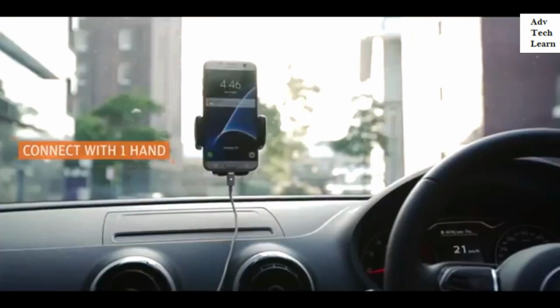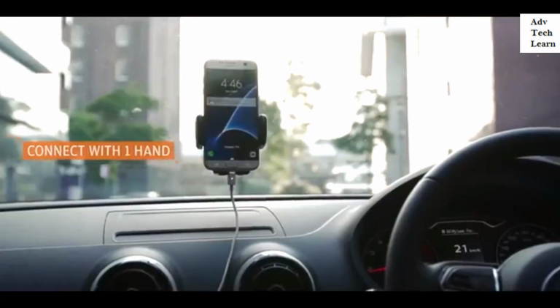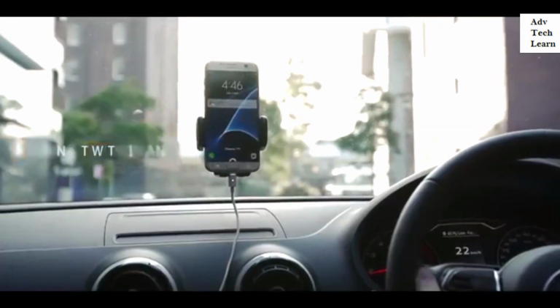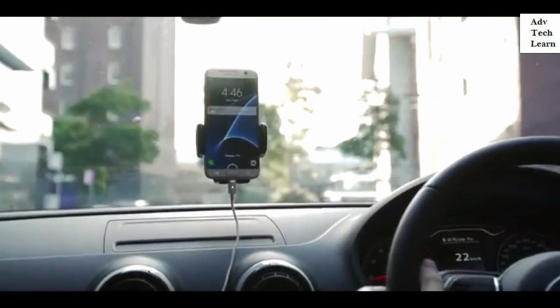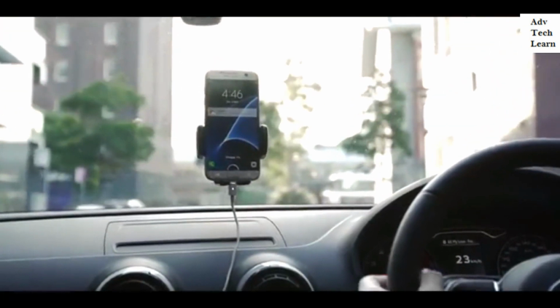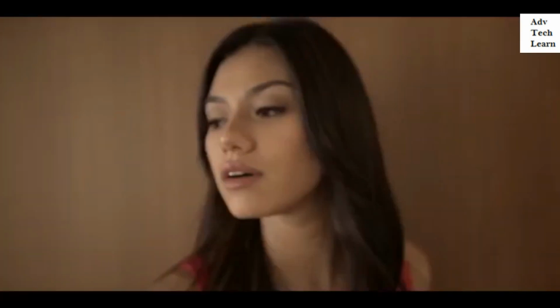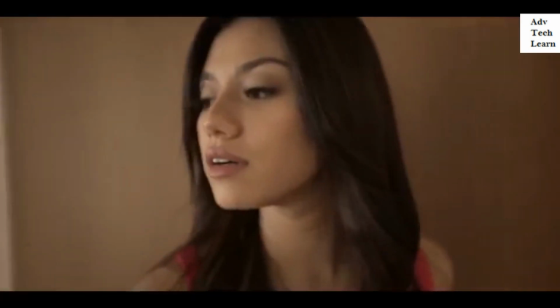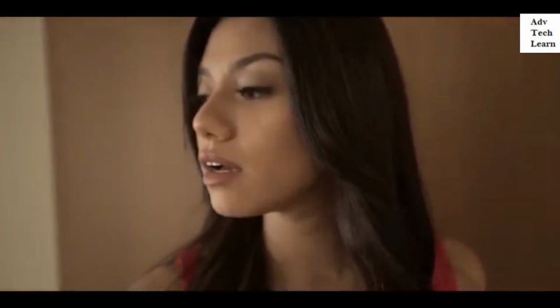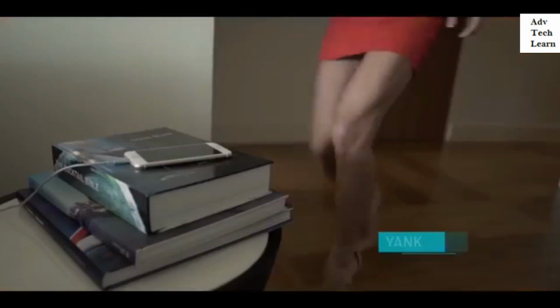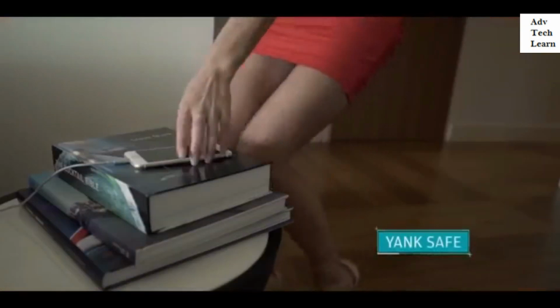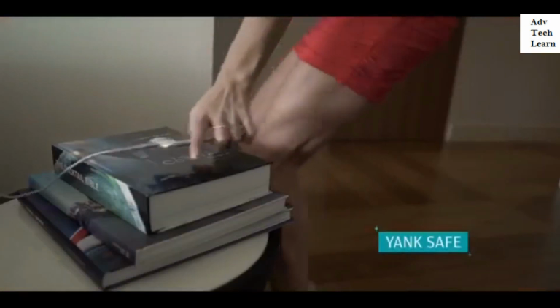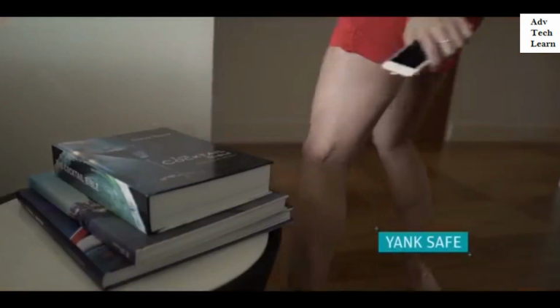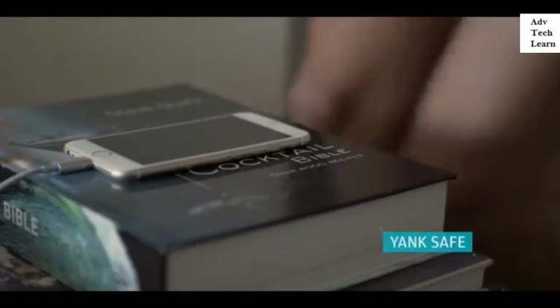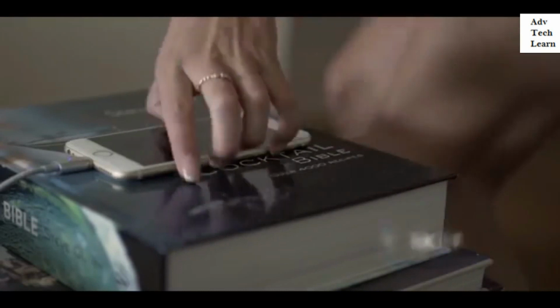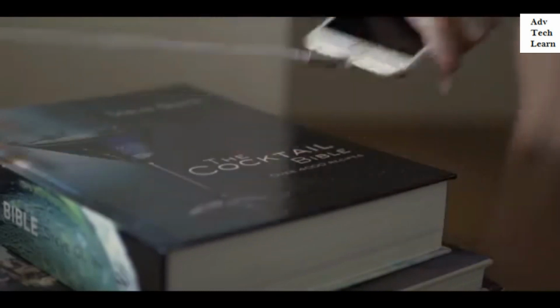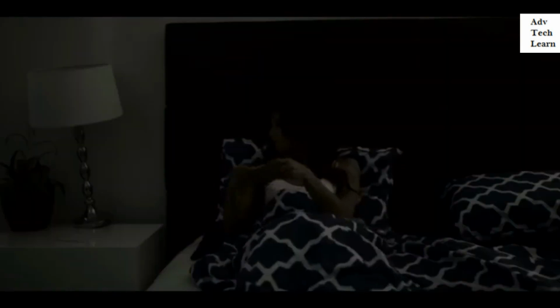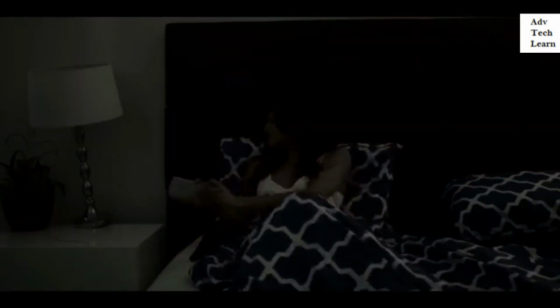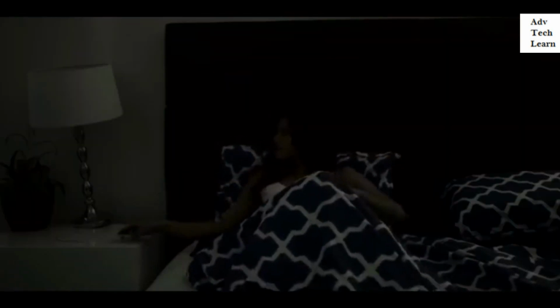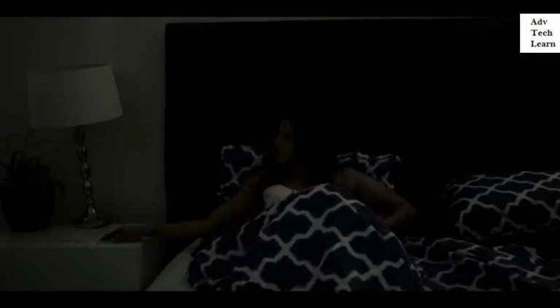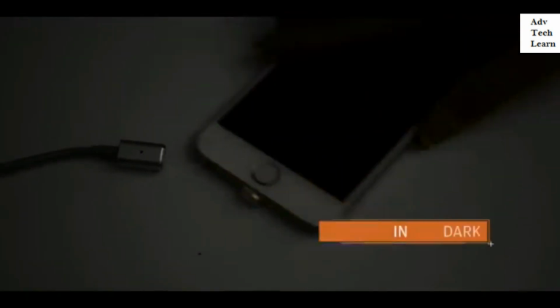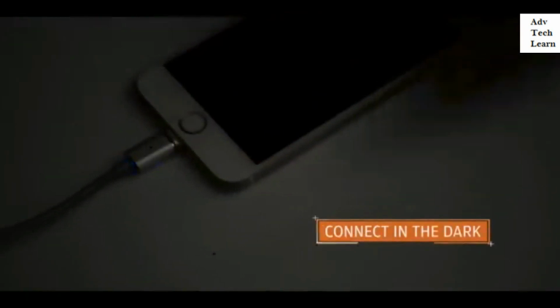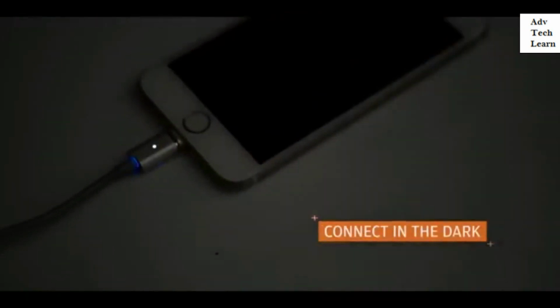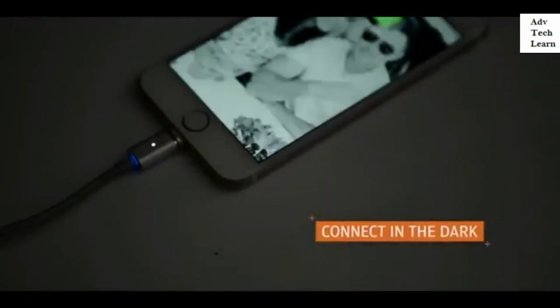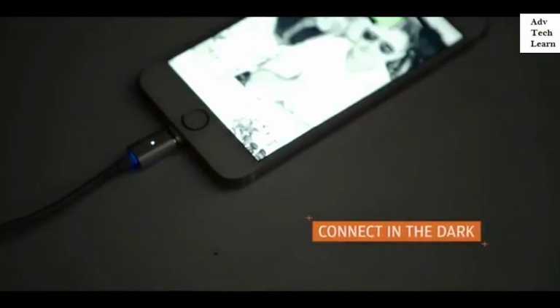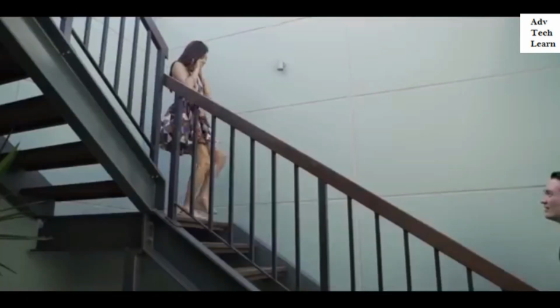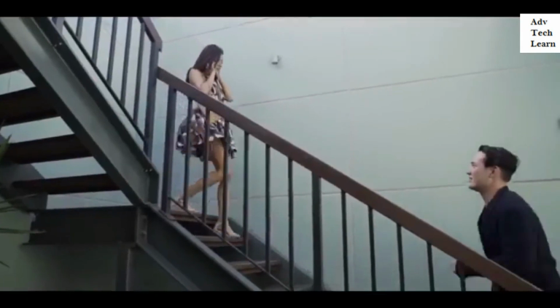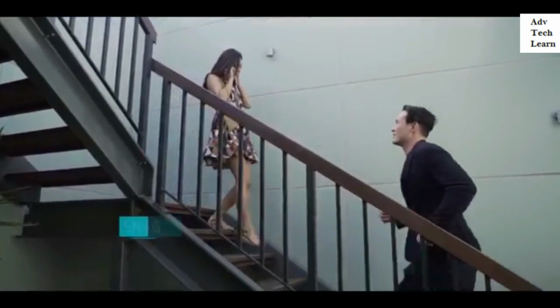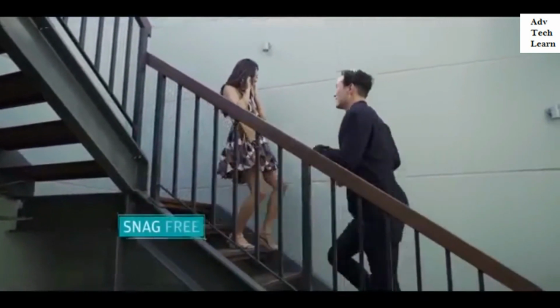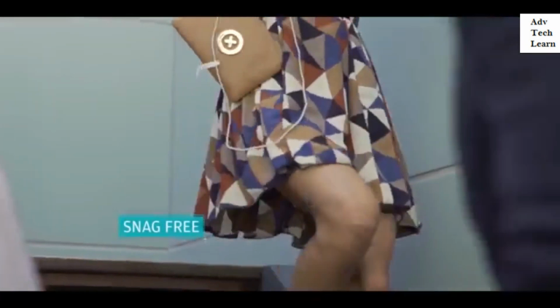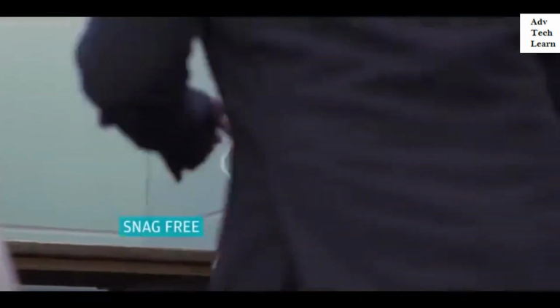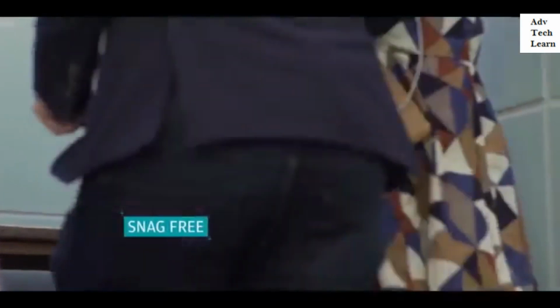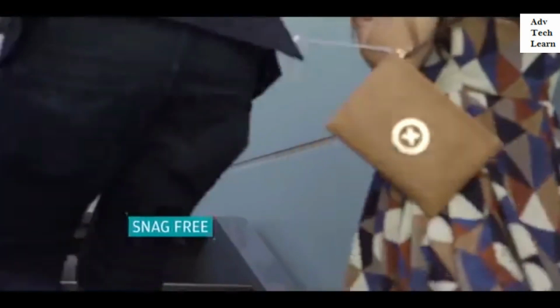Whether you're in a hurry to head out or even in the dark, you no longer have to worry about your devices getting damaged.